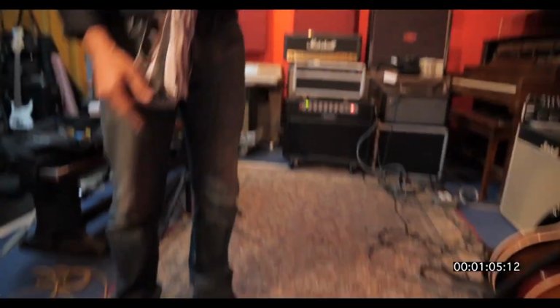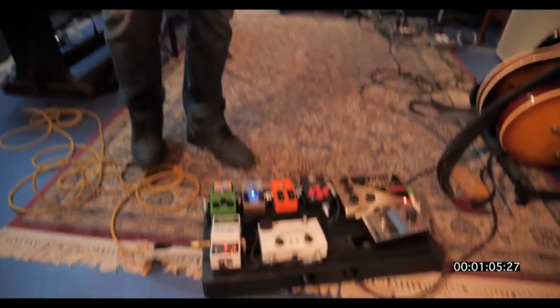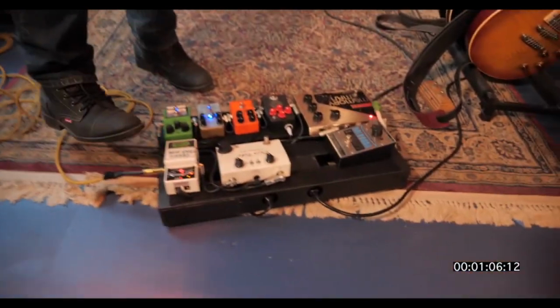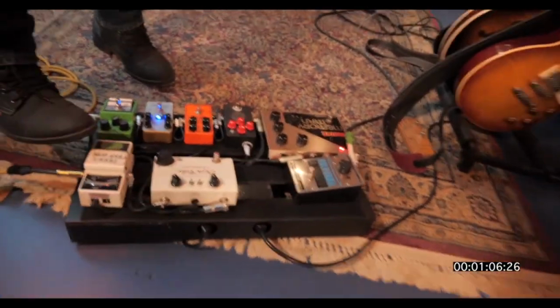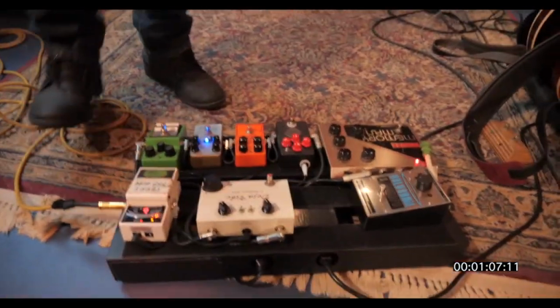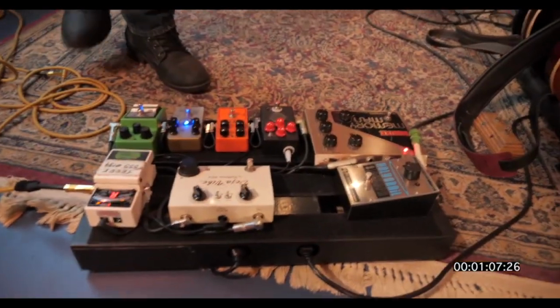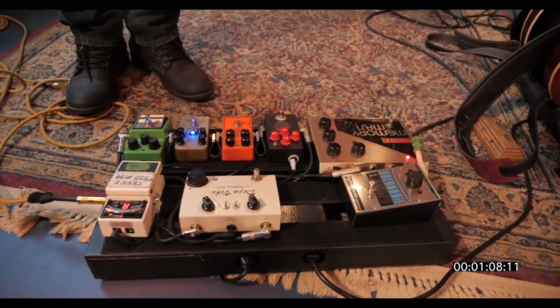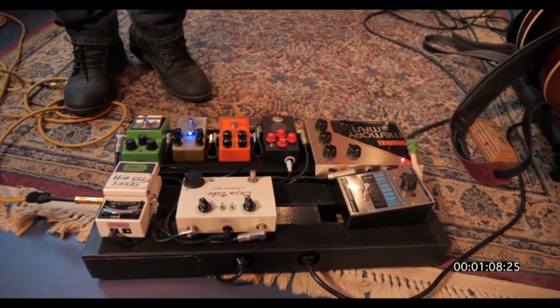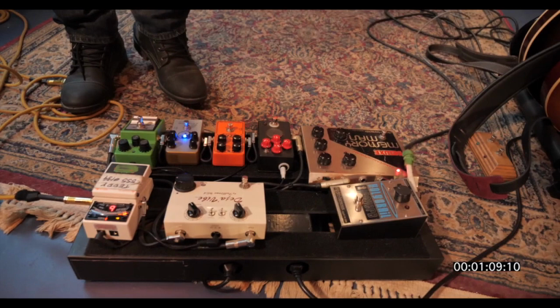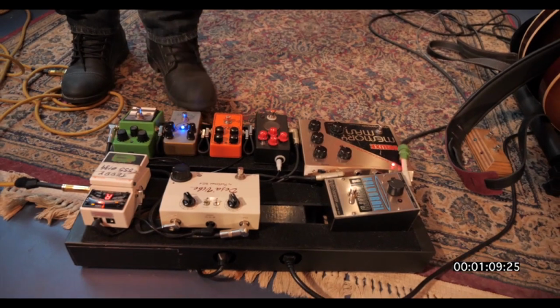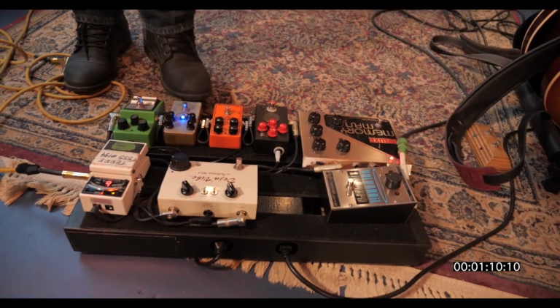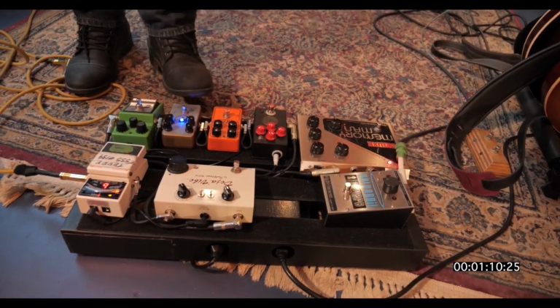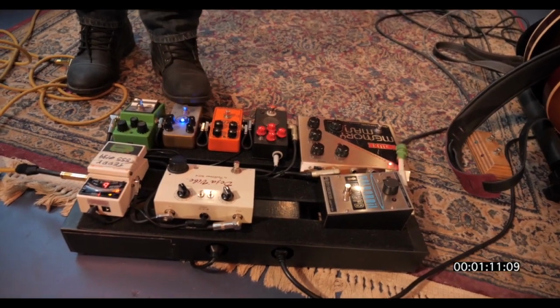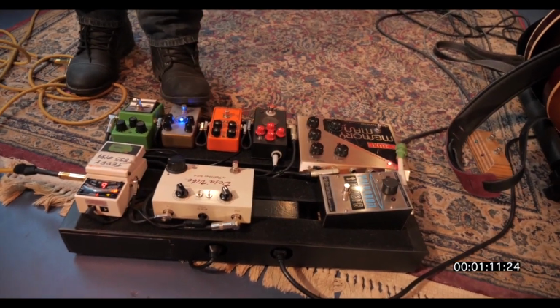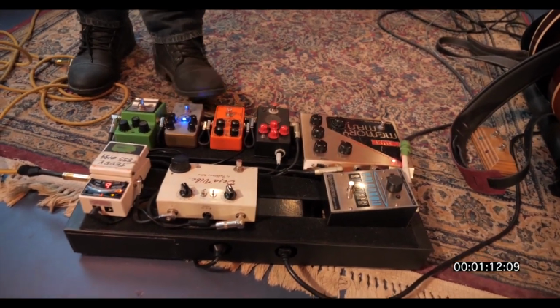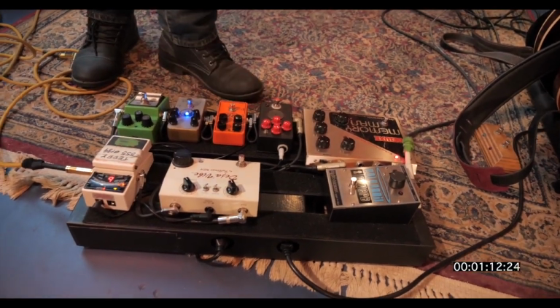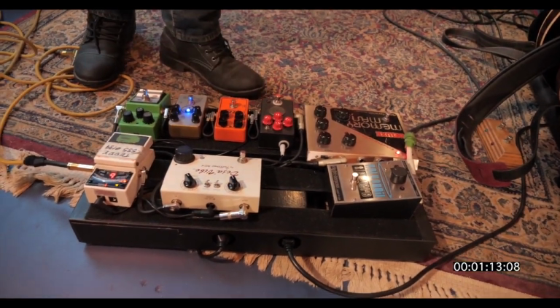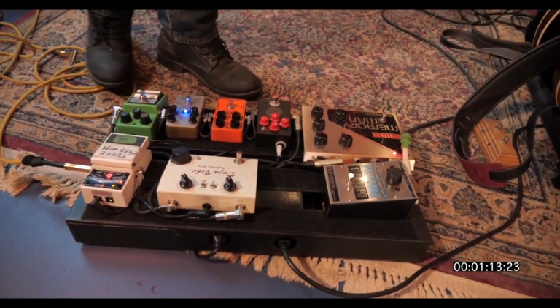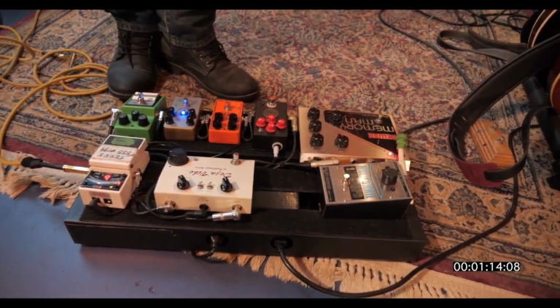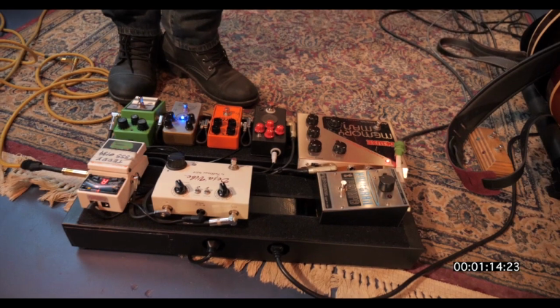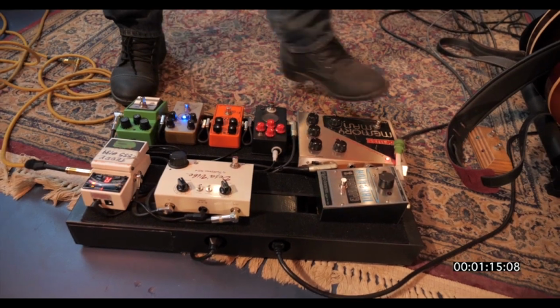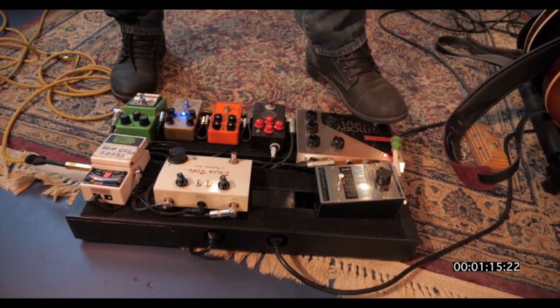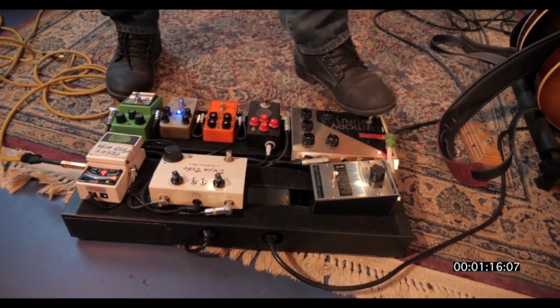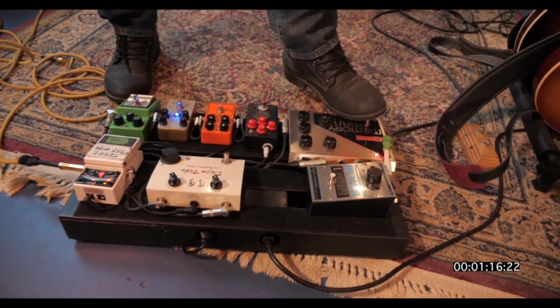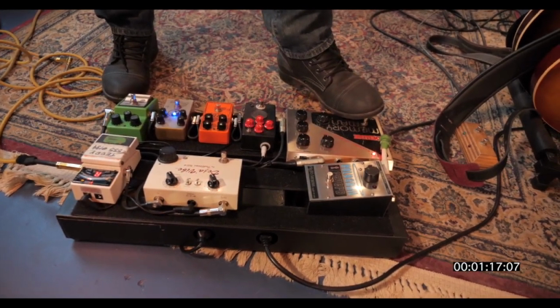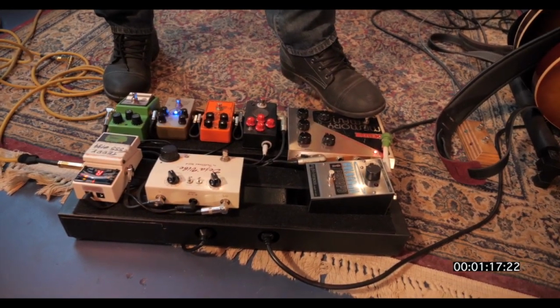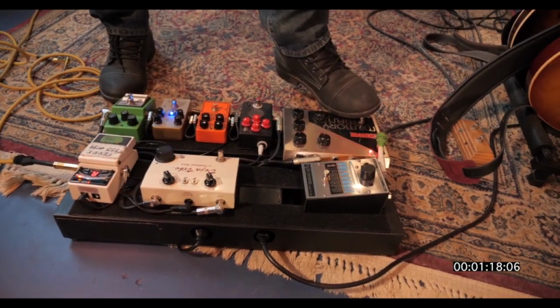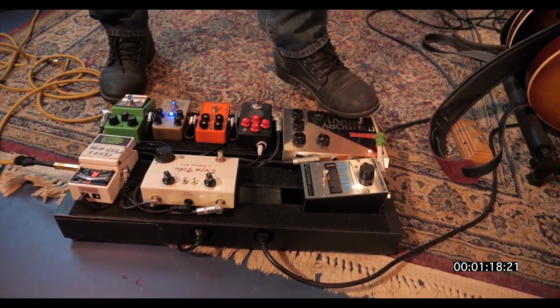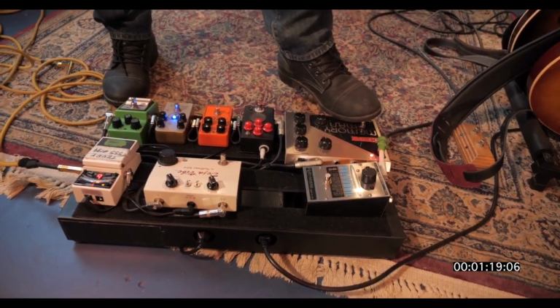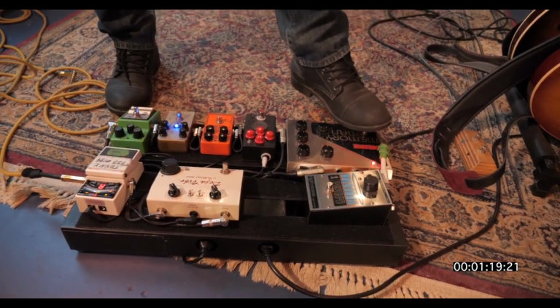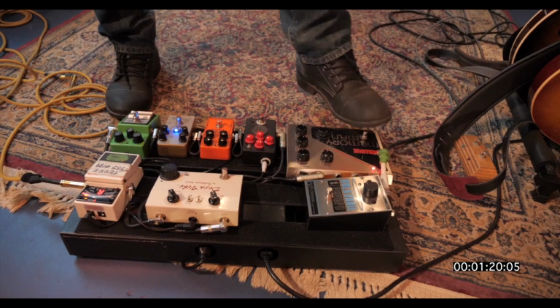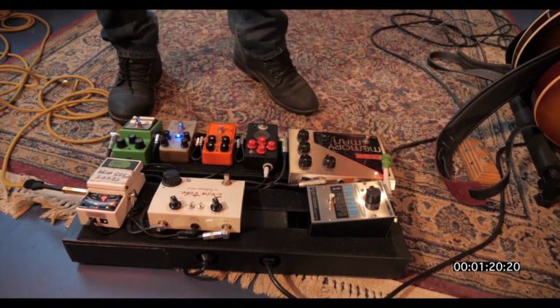We have the lighter one, a tuner, and the Zen drive, which works pretty well with that guy over there. Old analog tape — I'm using it just for some slapback.